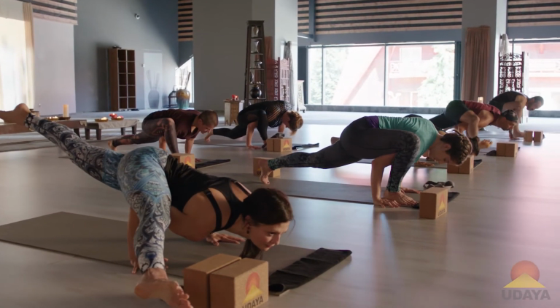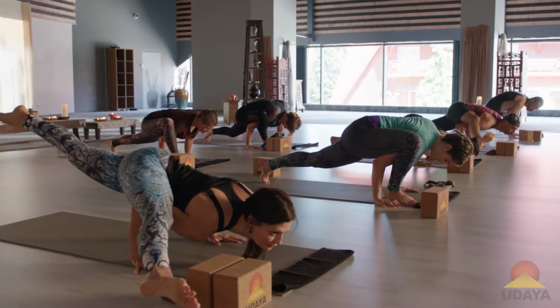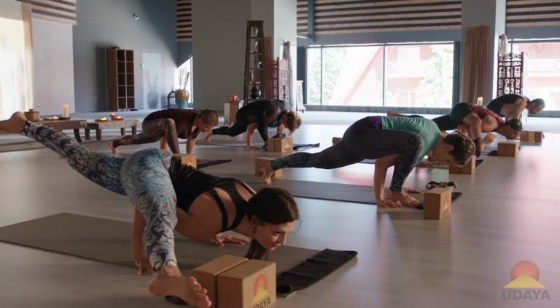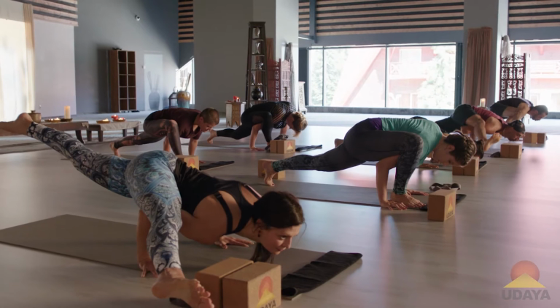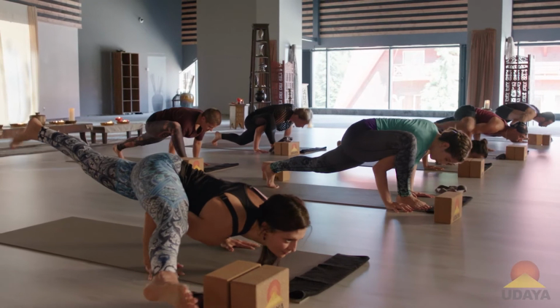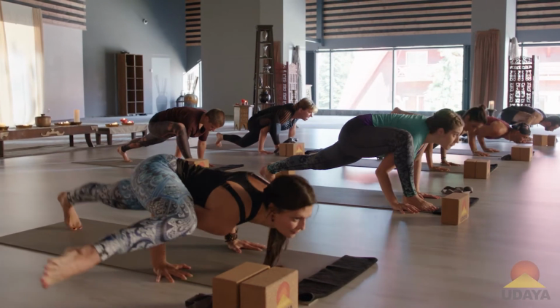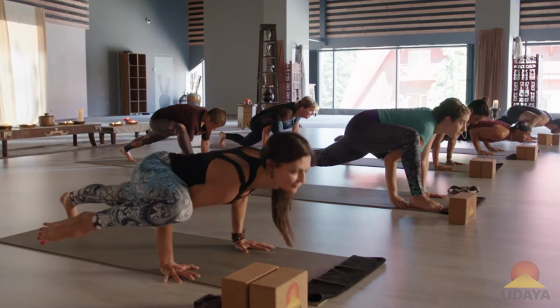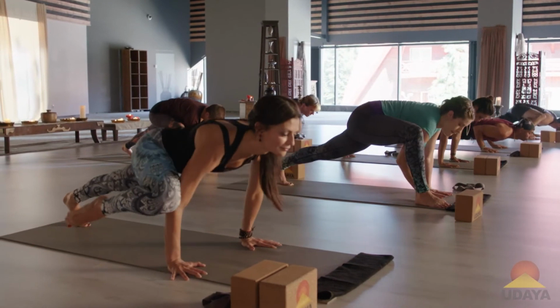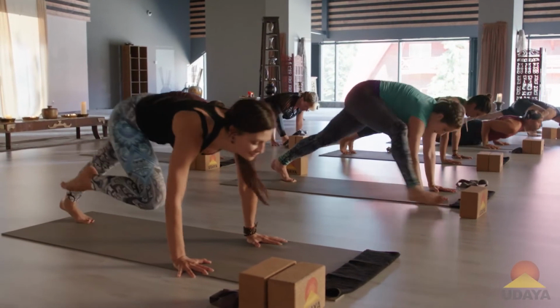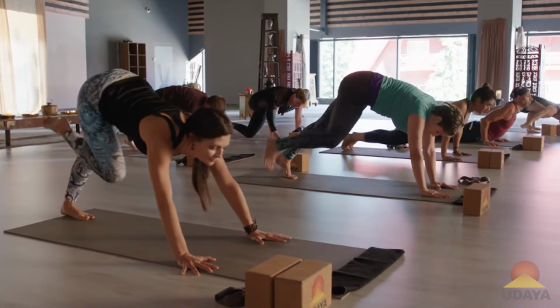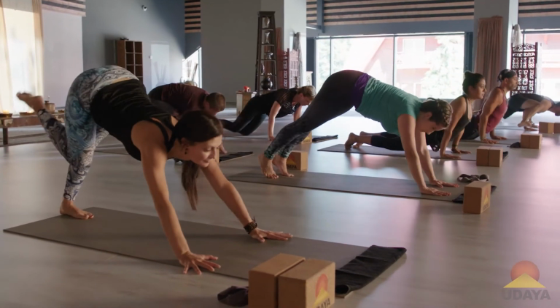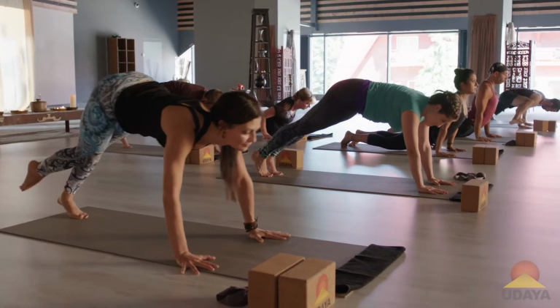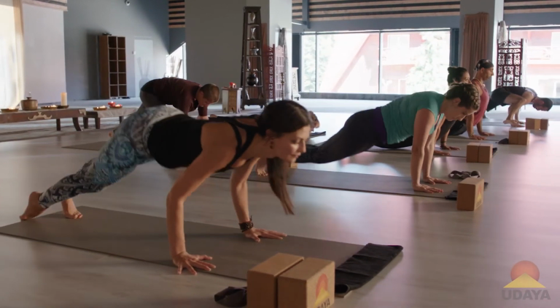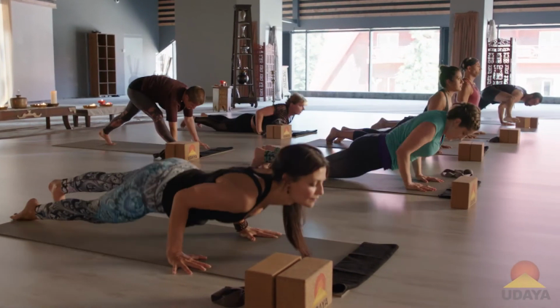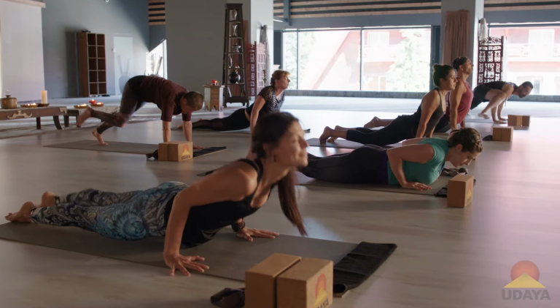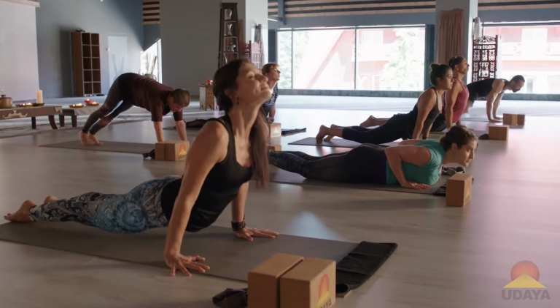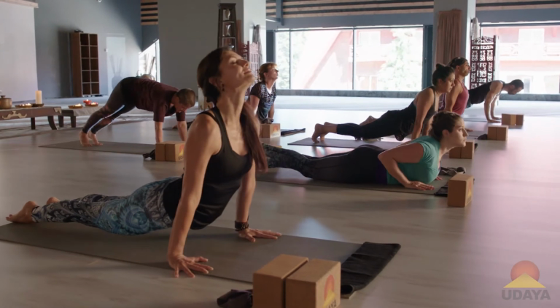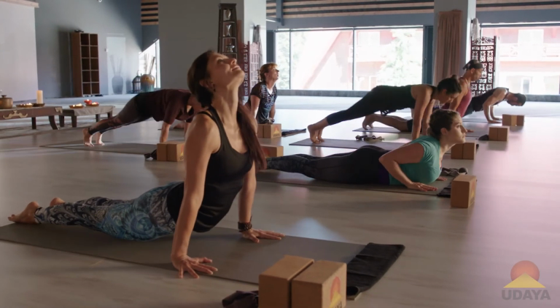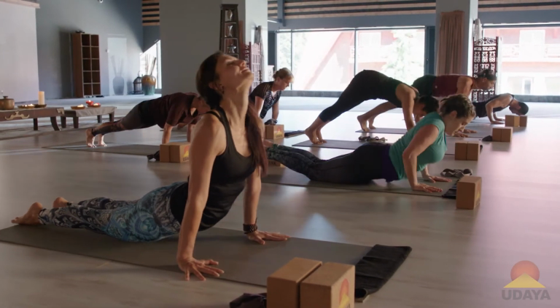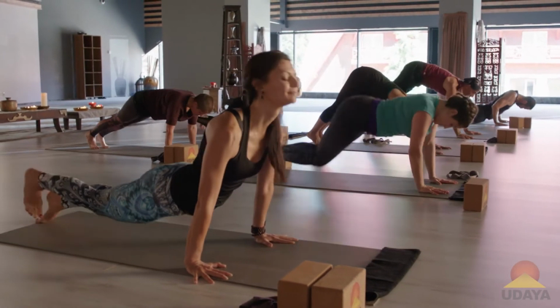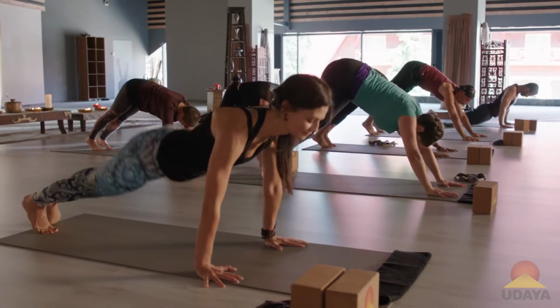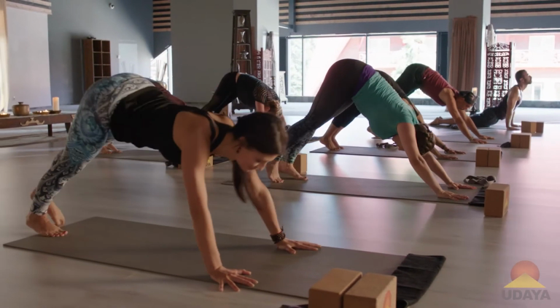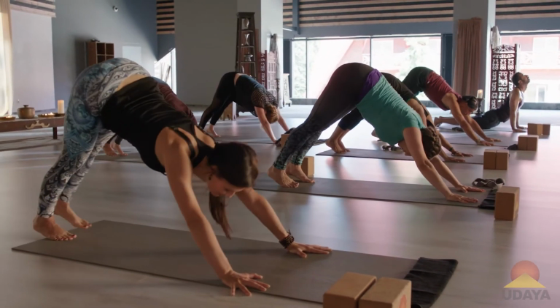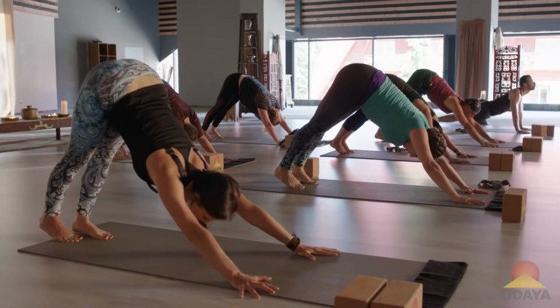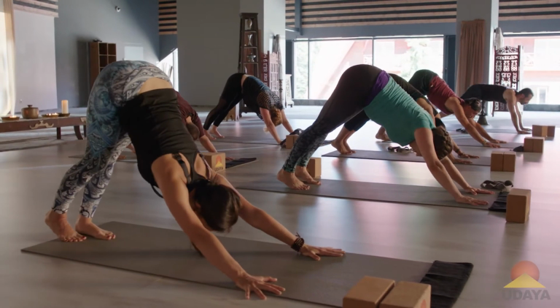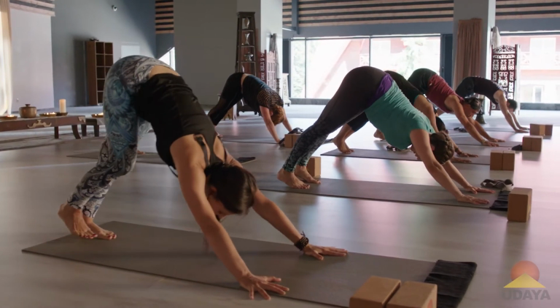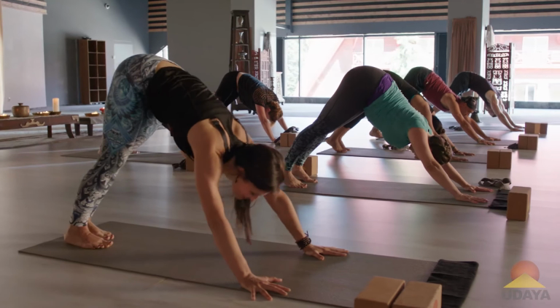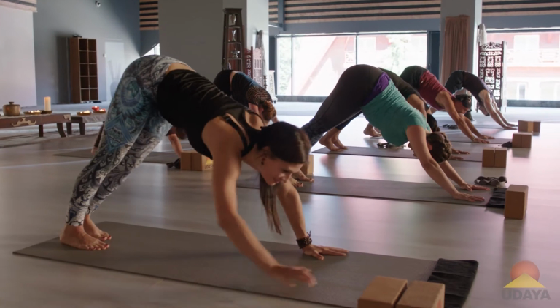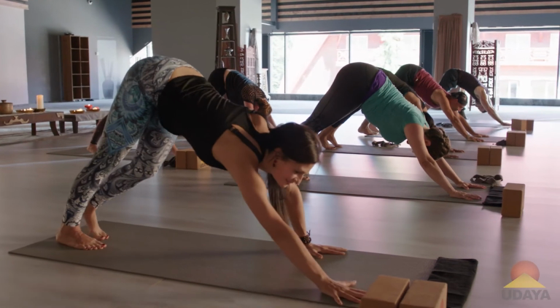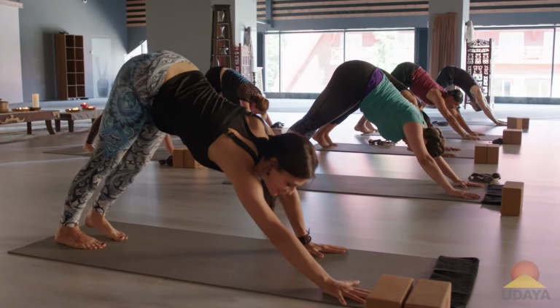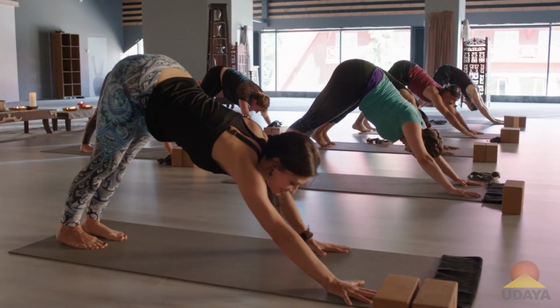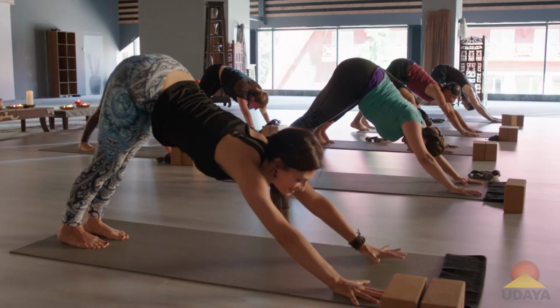Then sweep your right leg back. And let's do an up dog. Exhale, down dog. How'd that go? I'm getting some ironic laughs over here.